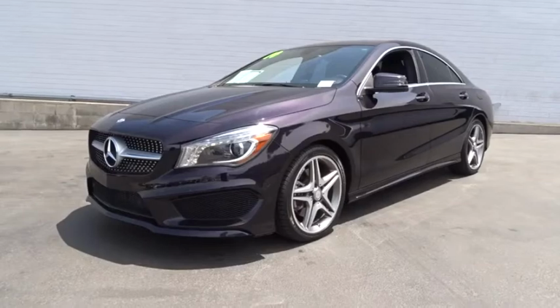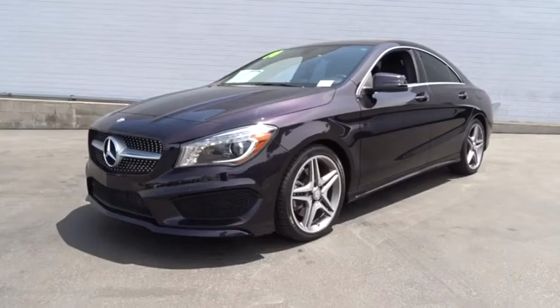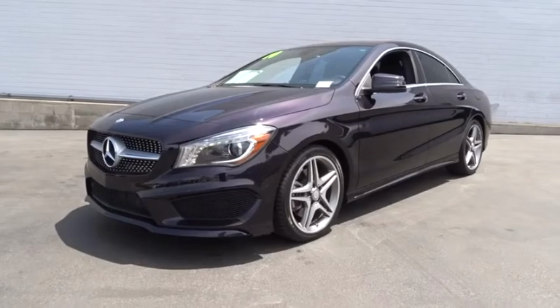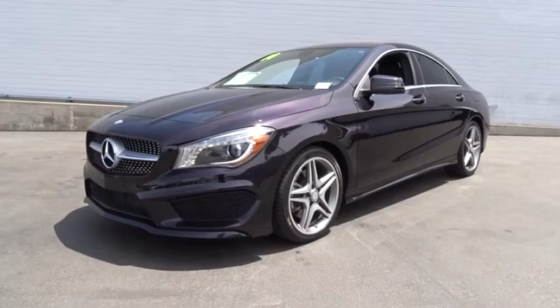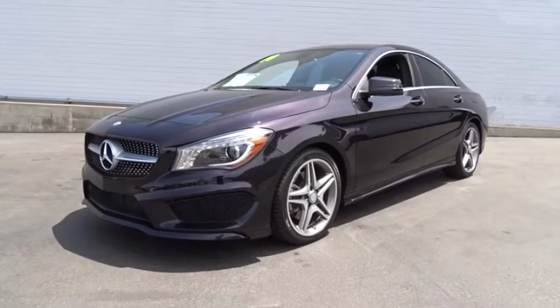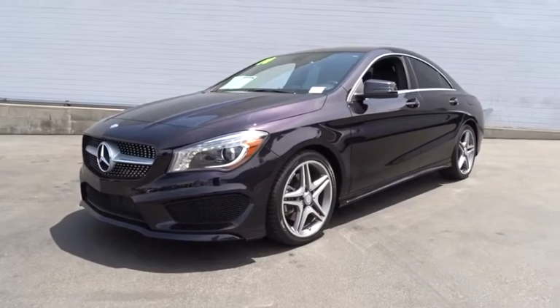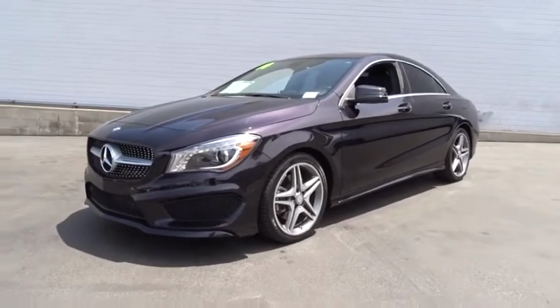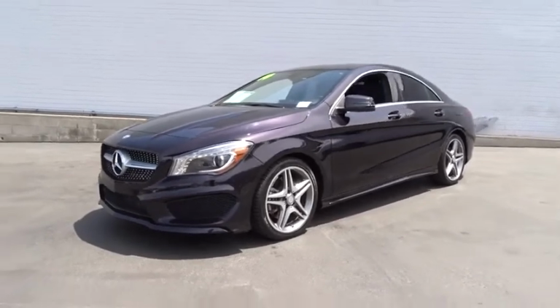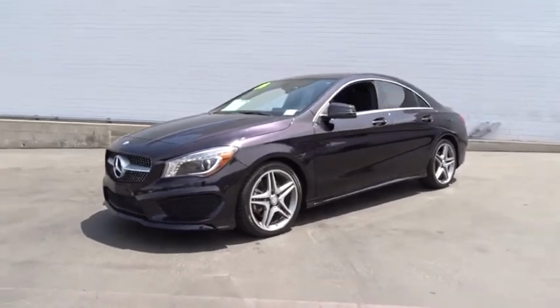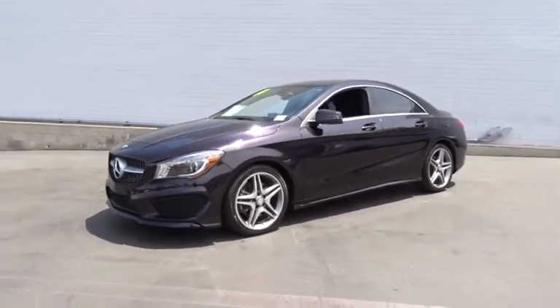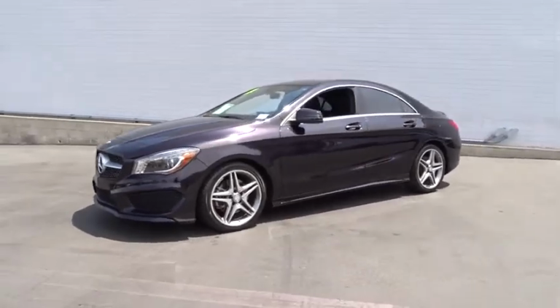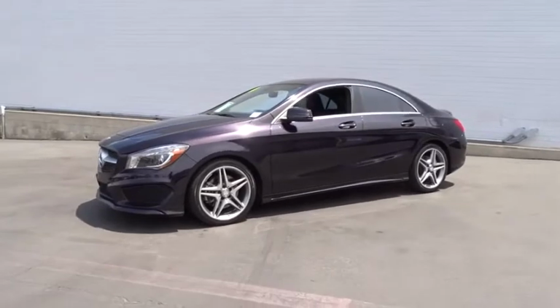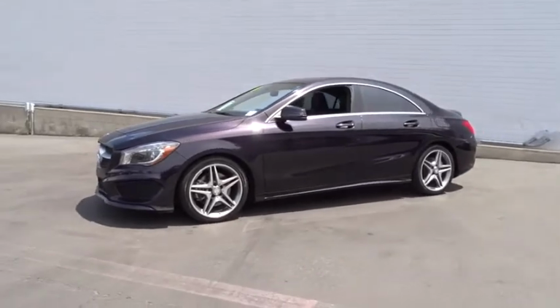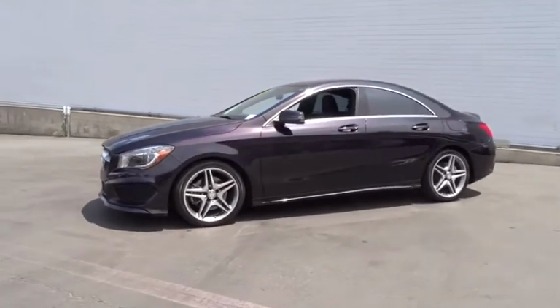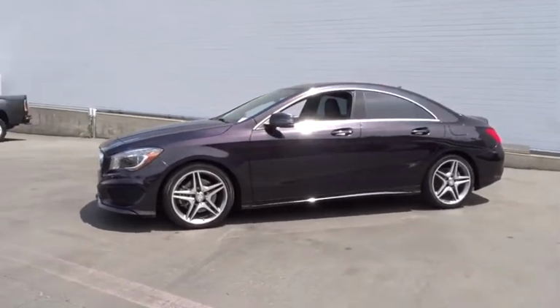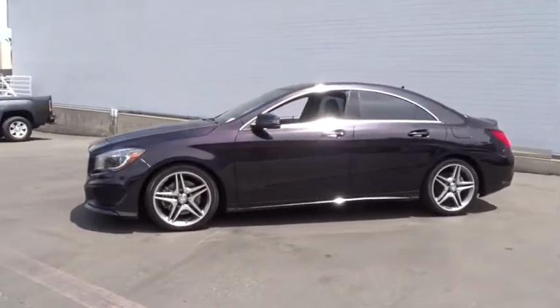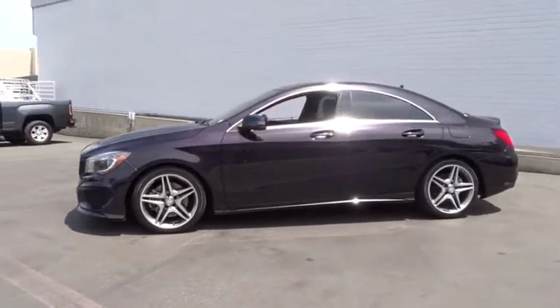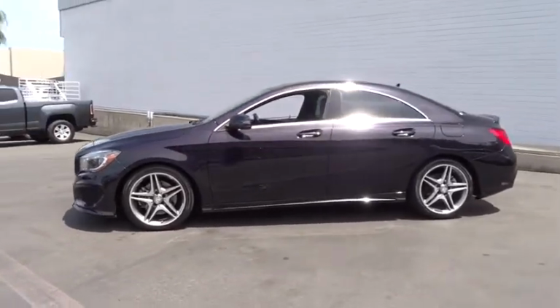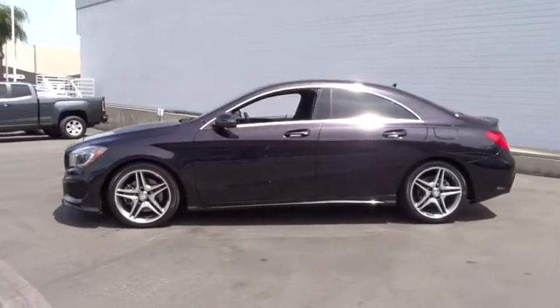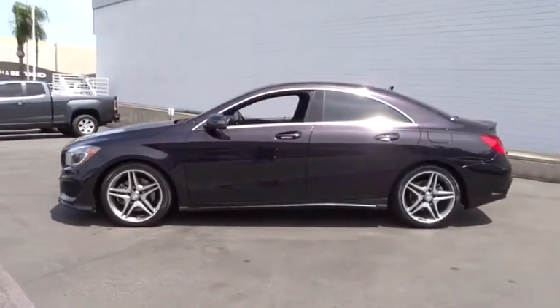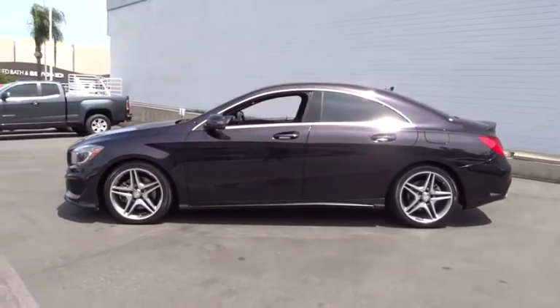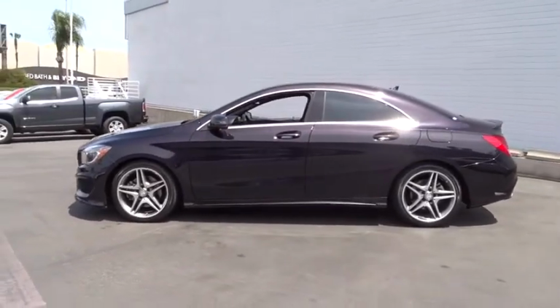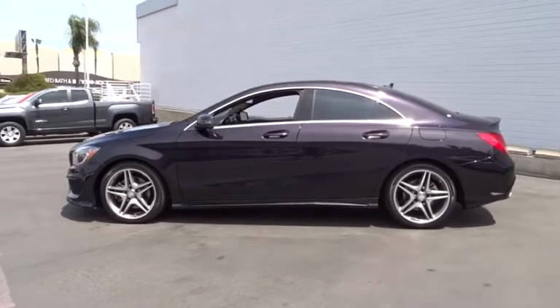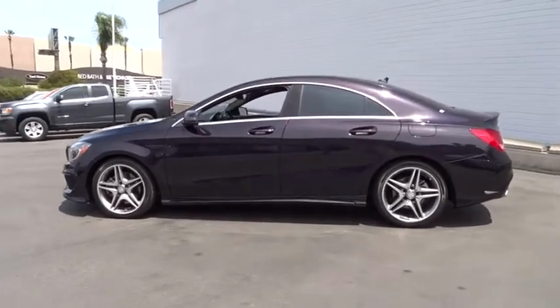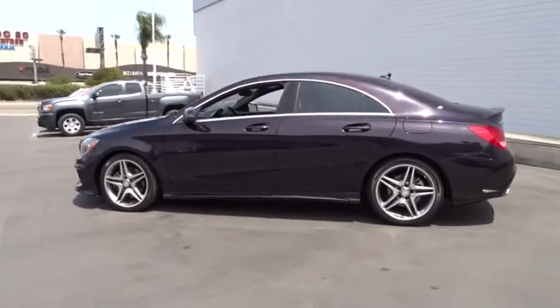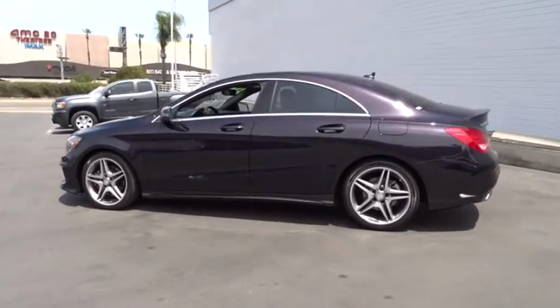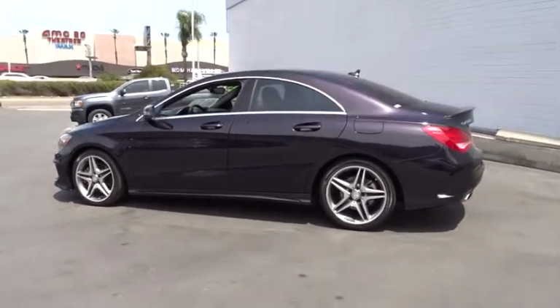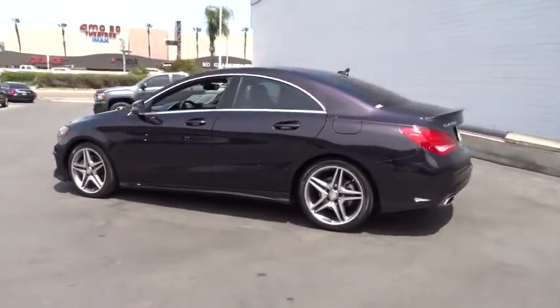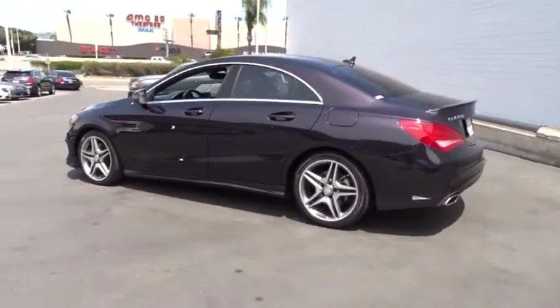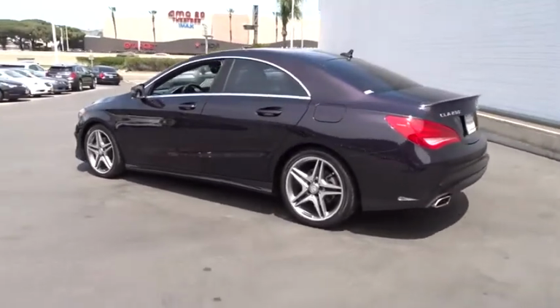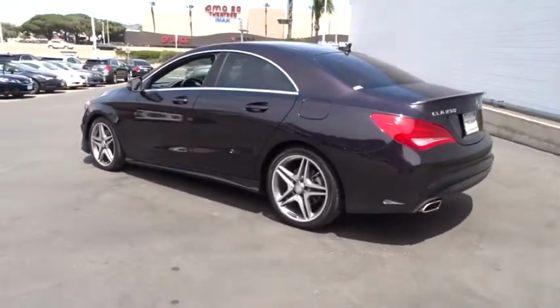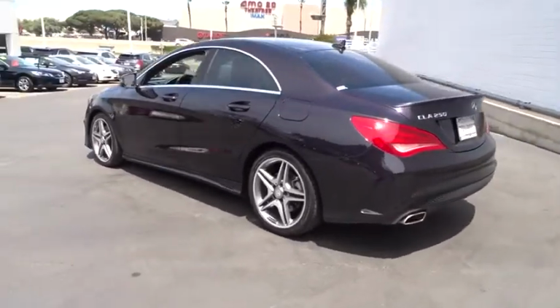The 2014 Mercedes CLA. The CLA comes with impressive handling, elegance, and luxury interiors. It has amazing sleek lines, which also reduces the coefficient of drag to minimal, making it very aerodynamic.